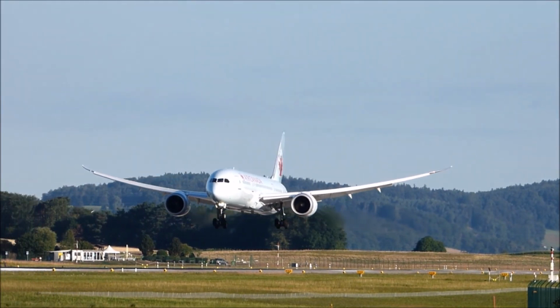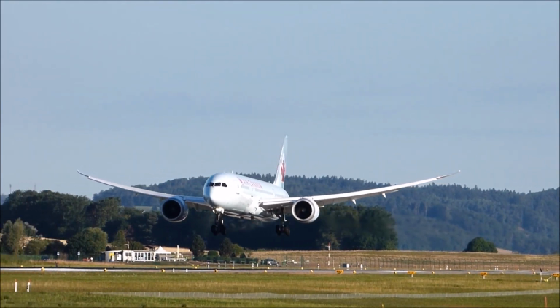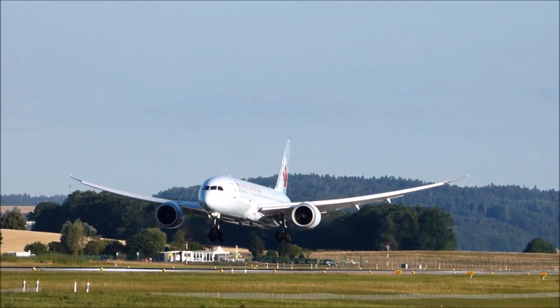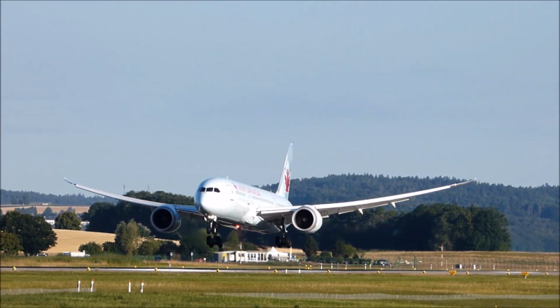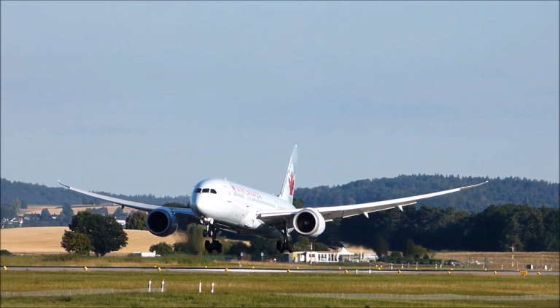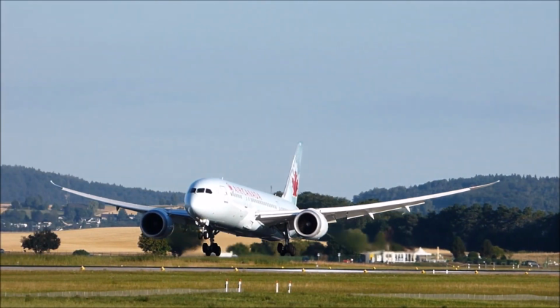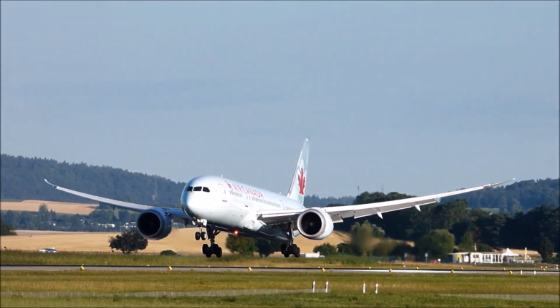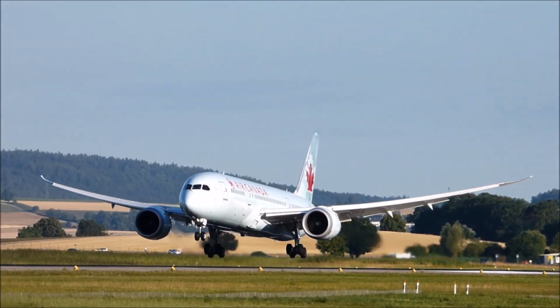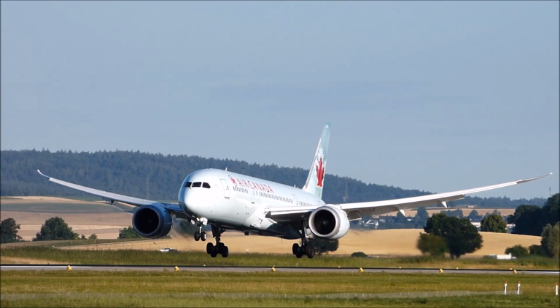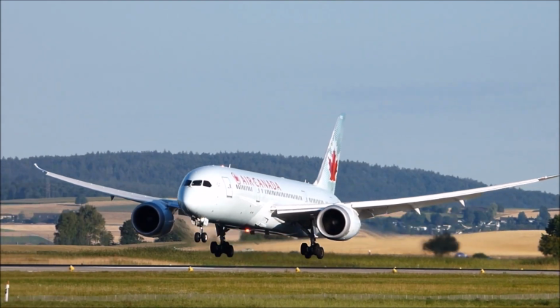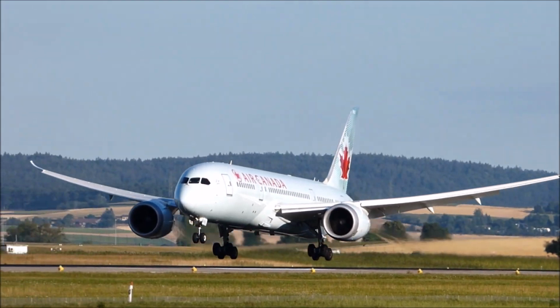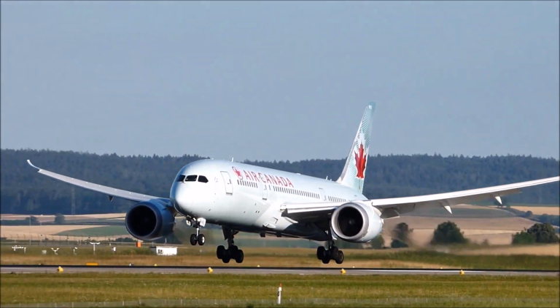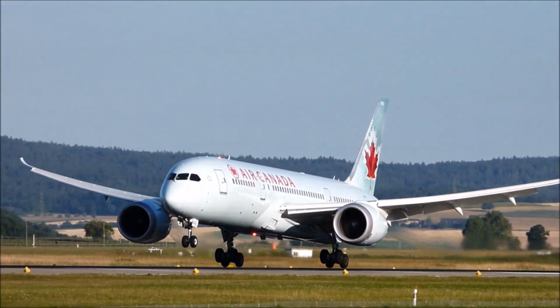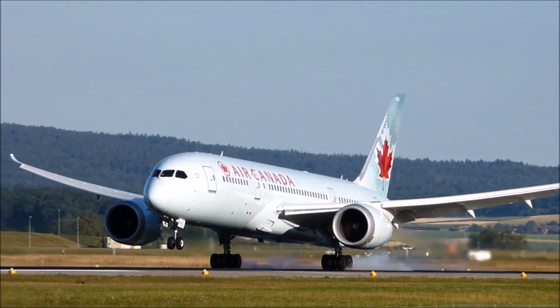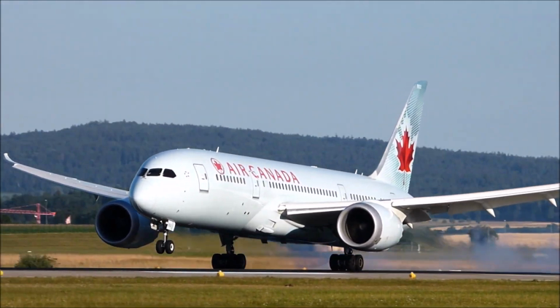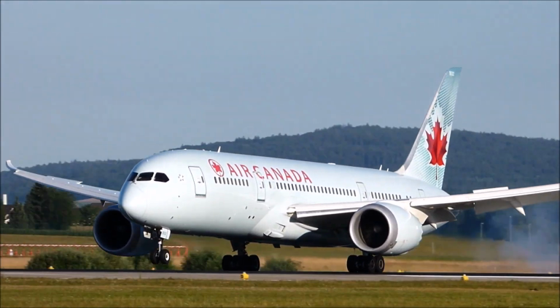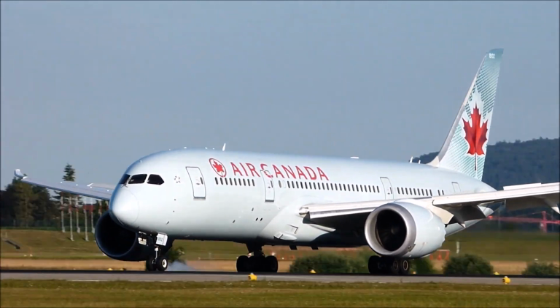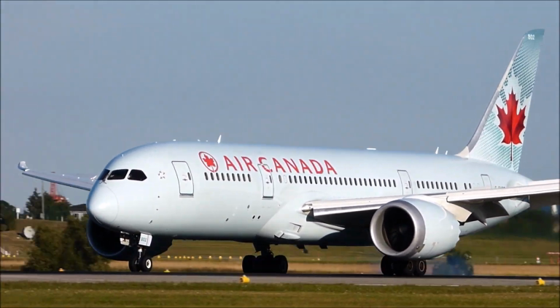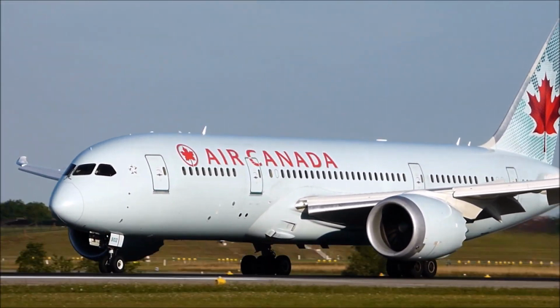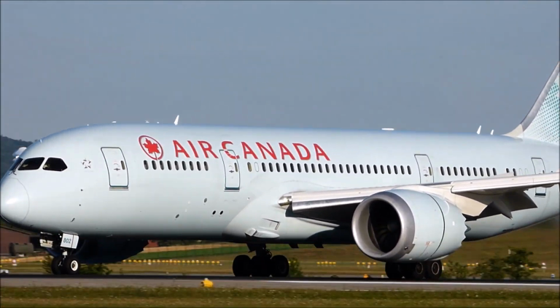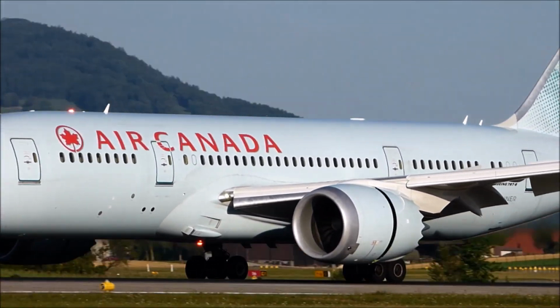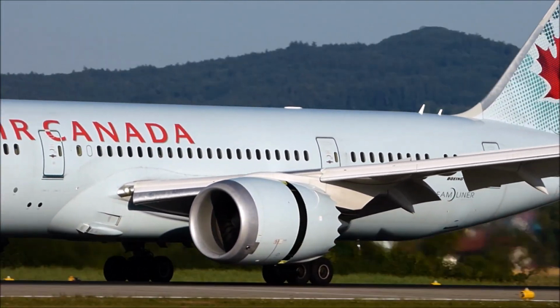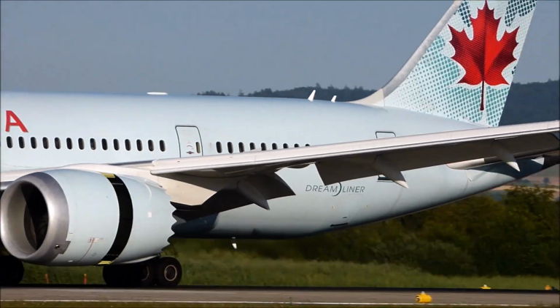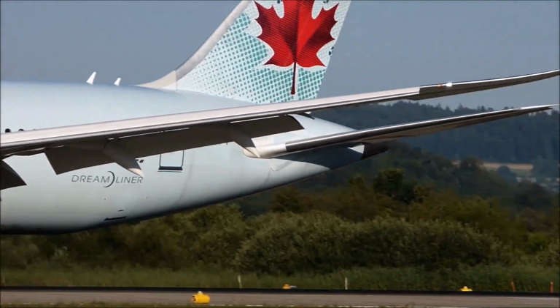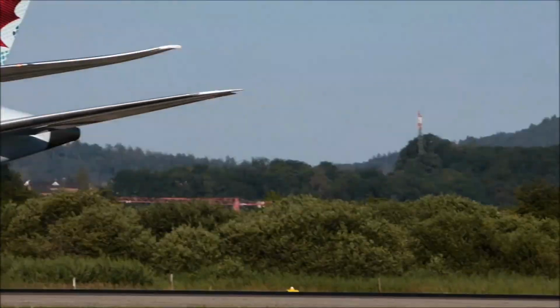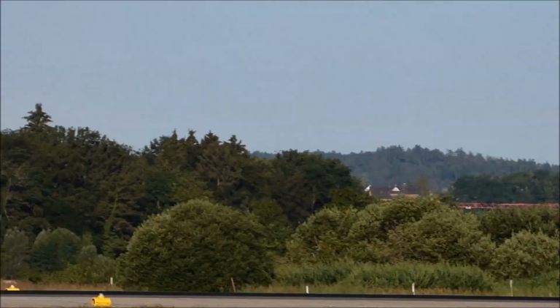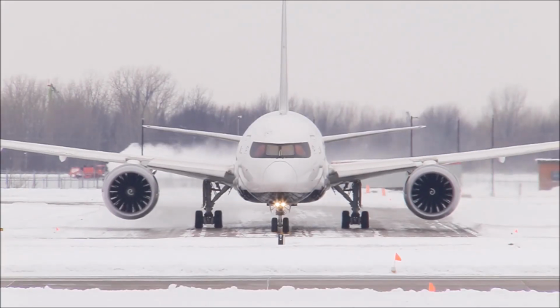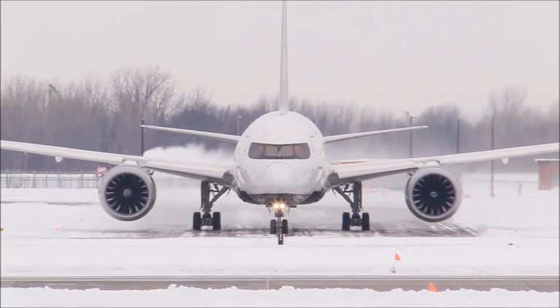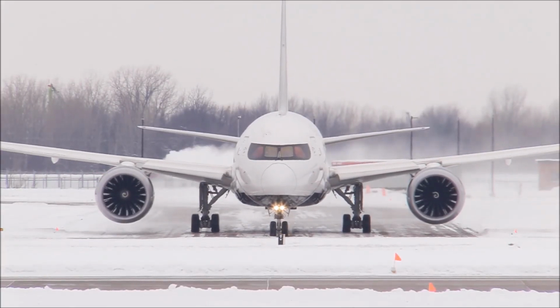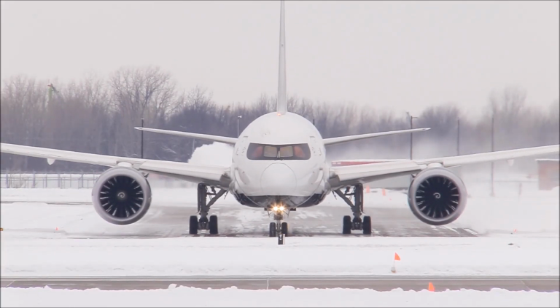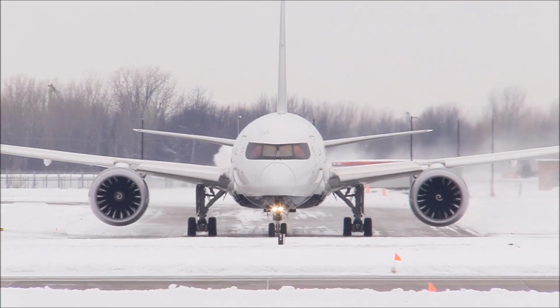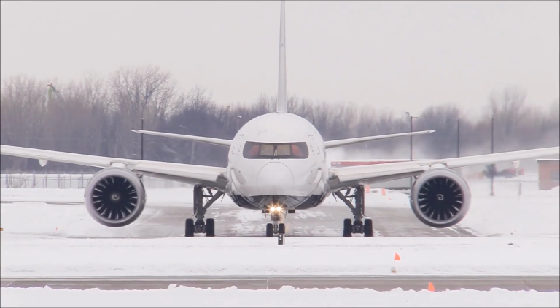At launch, Boeing targeted 20% less fuel burned than replaced aircraft like the Boeing 767, carrying 200 to 300 passengers on point-to-point routes up to 16,000 km.